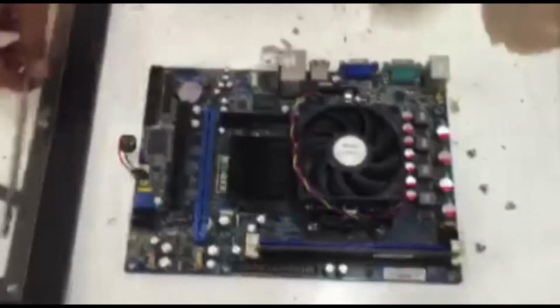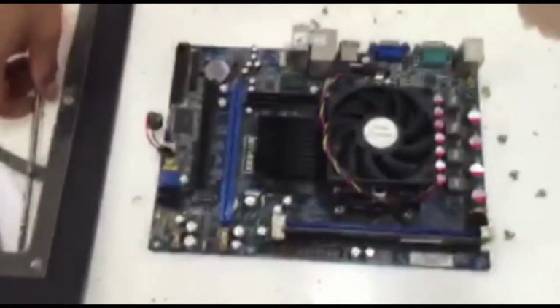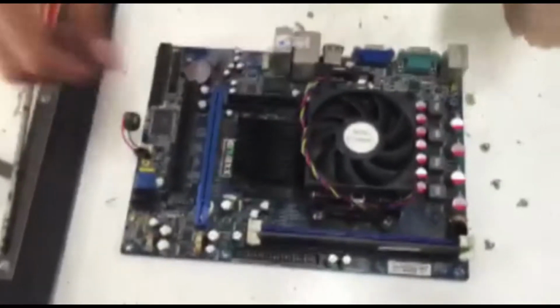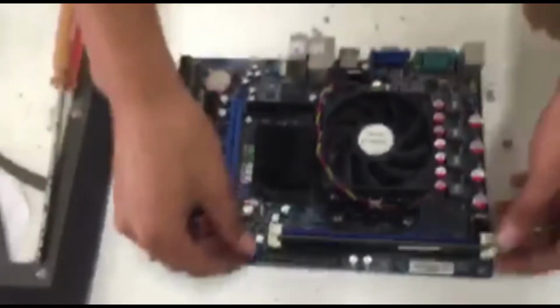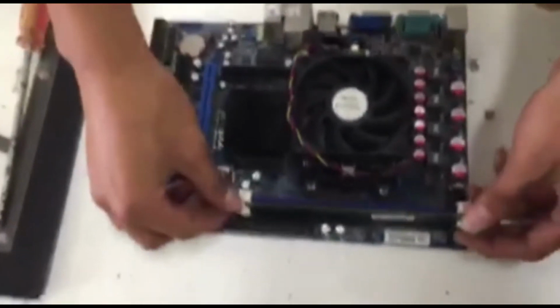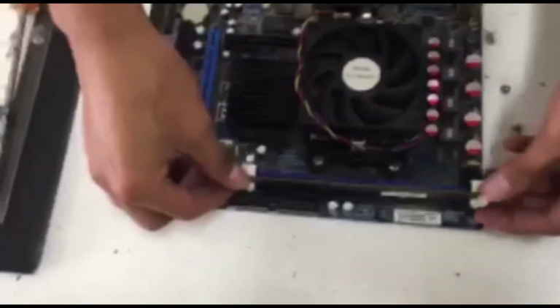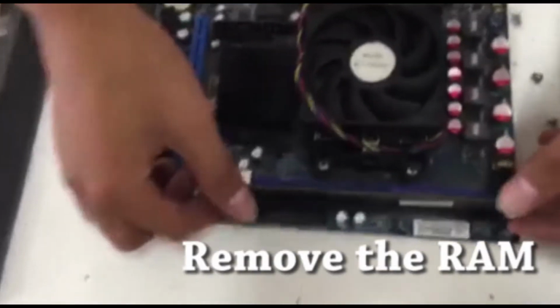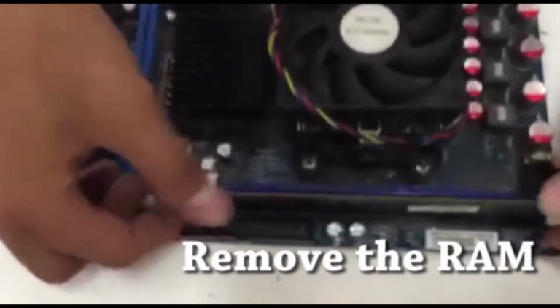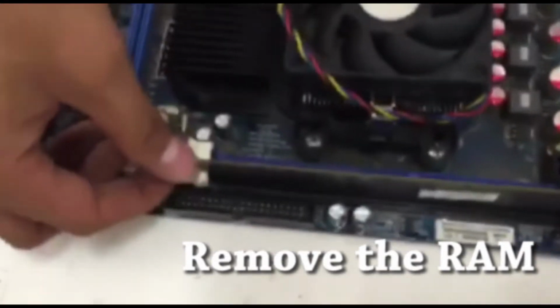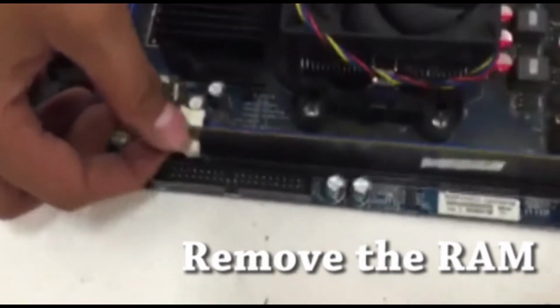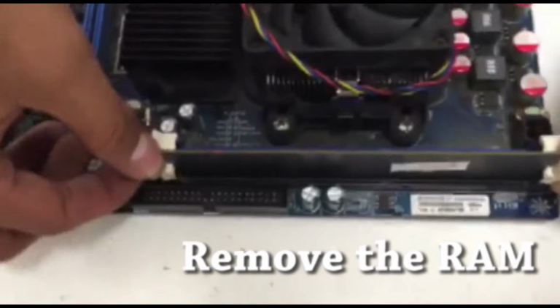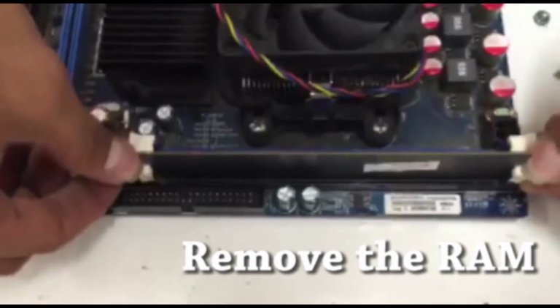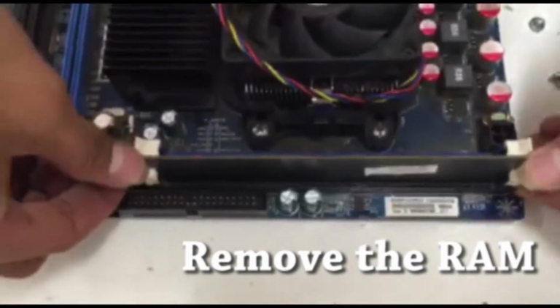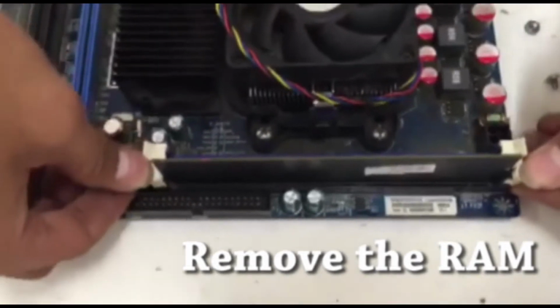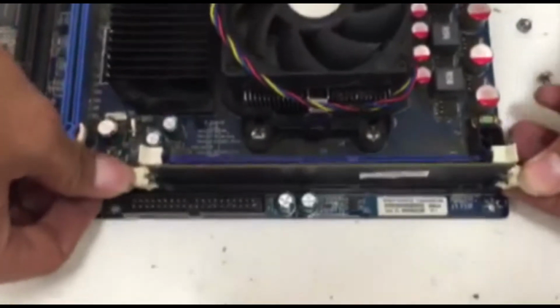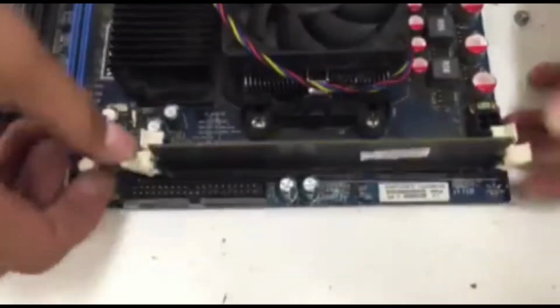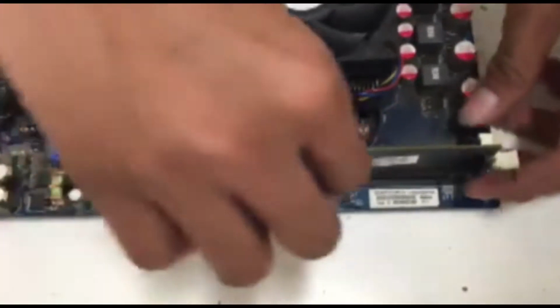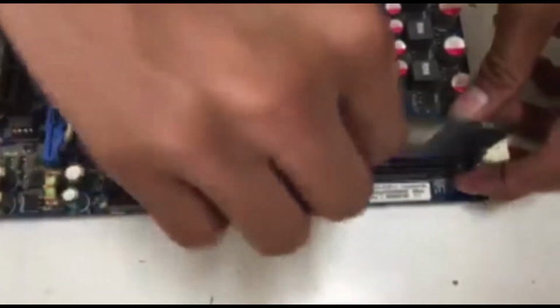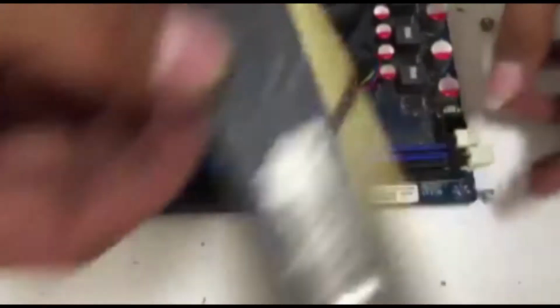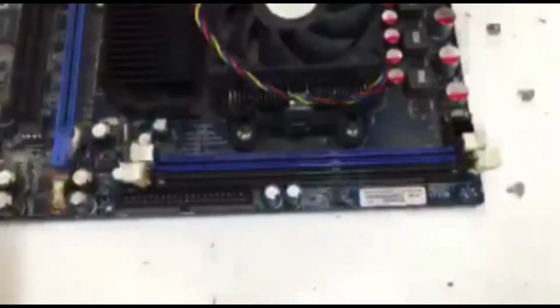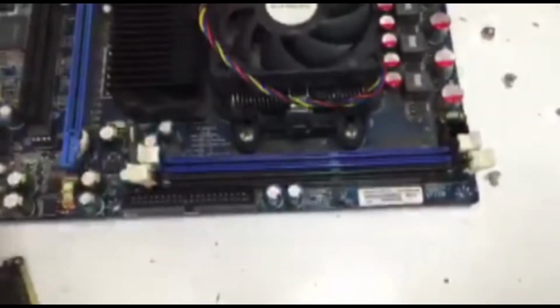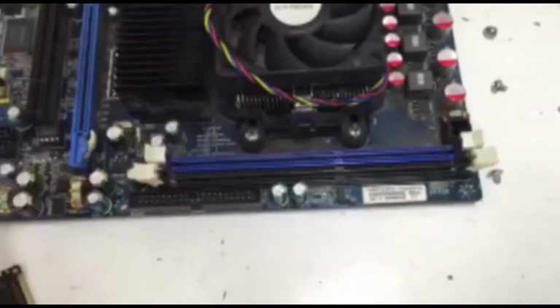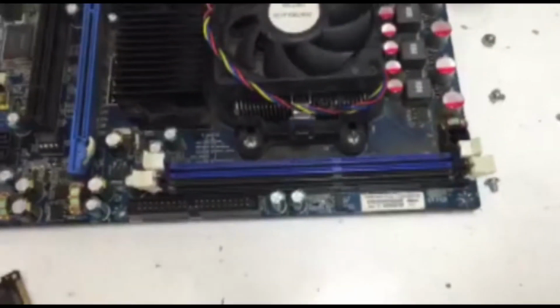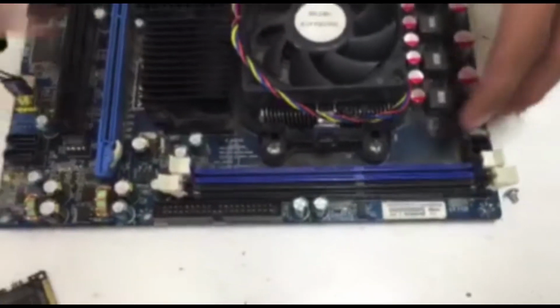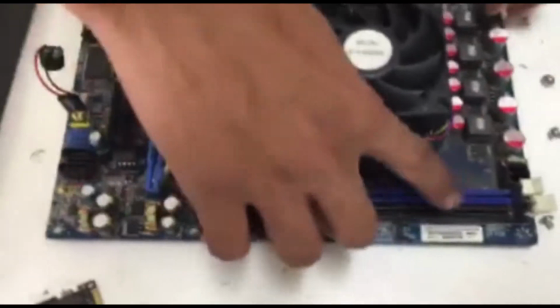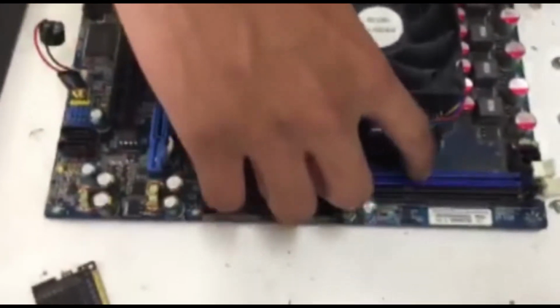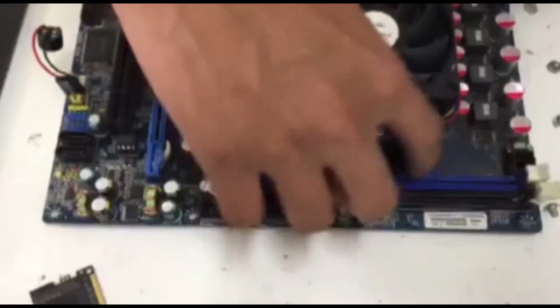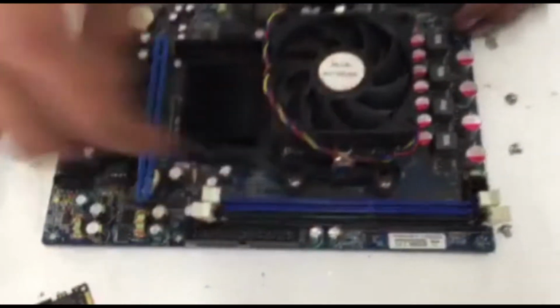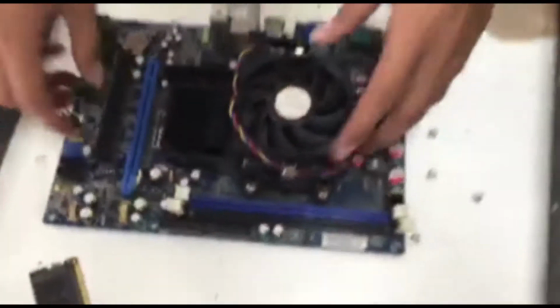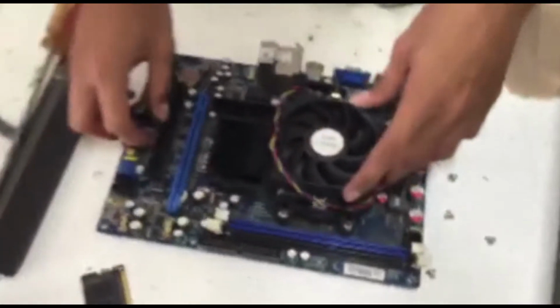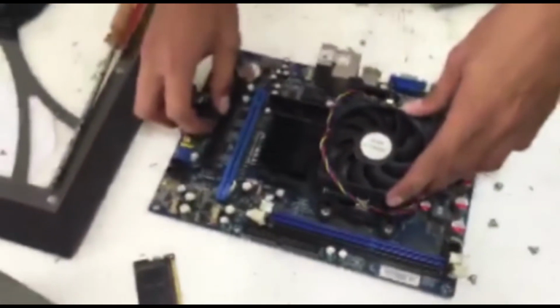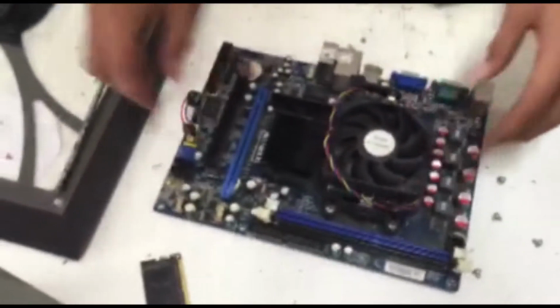First we are going to remove the RAM. We are going to push this, and that's it. This is the two RAM slots.